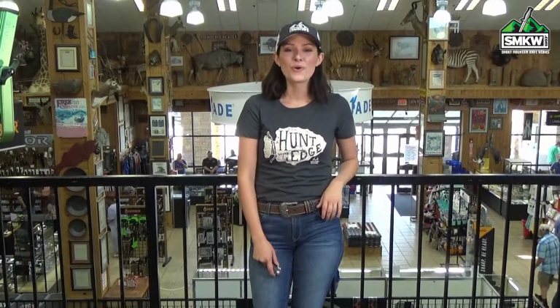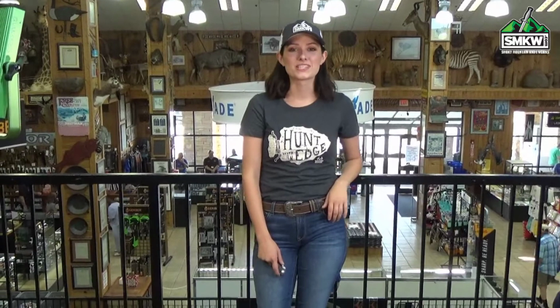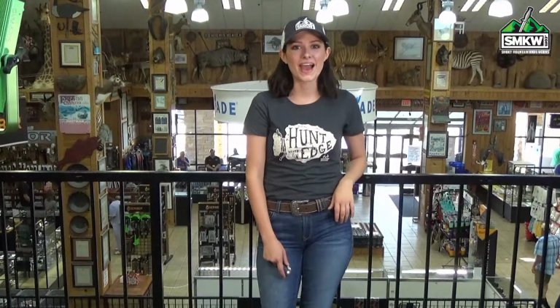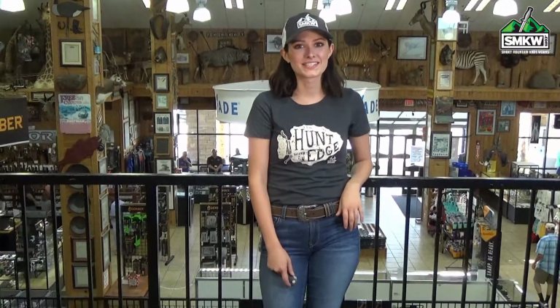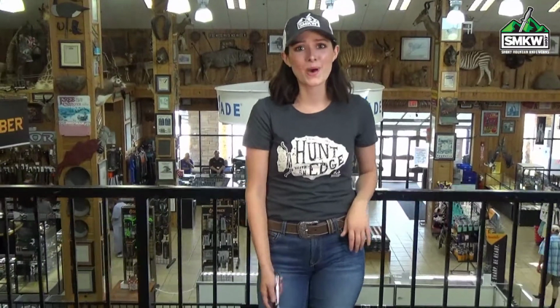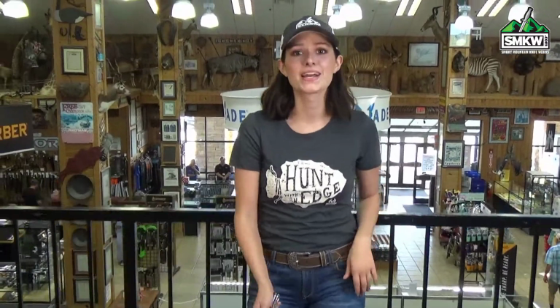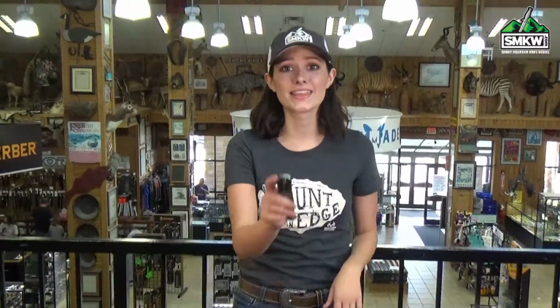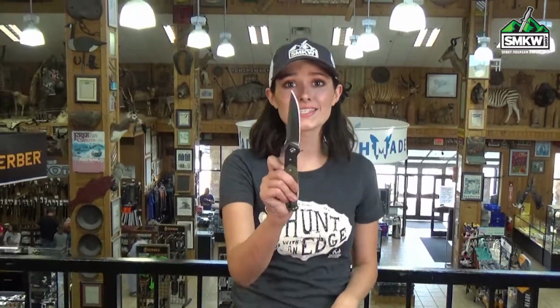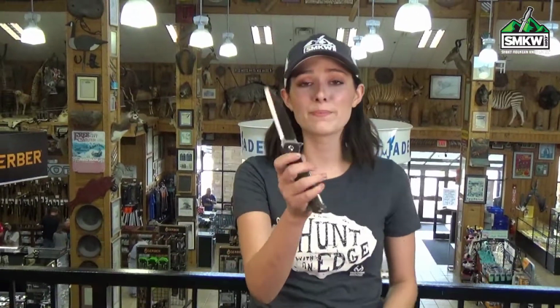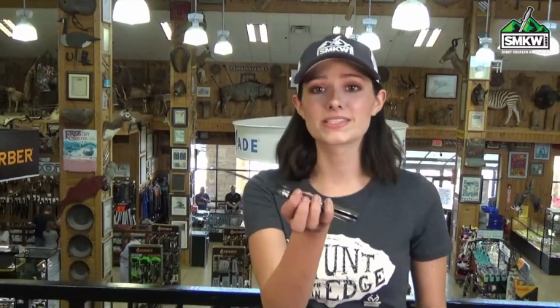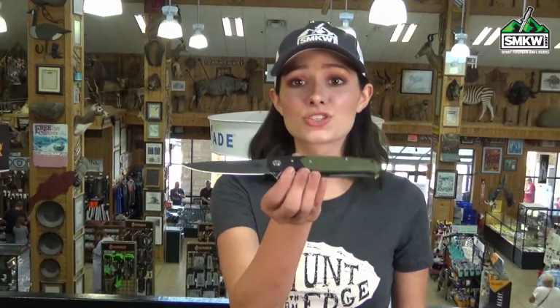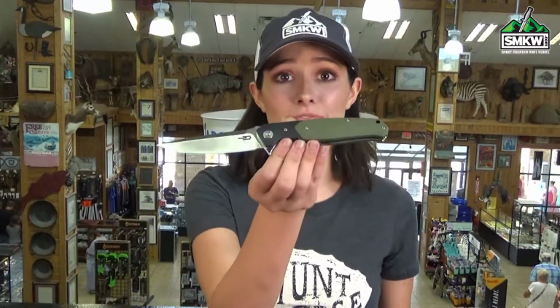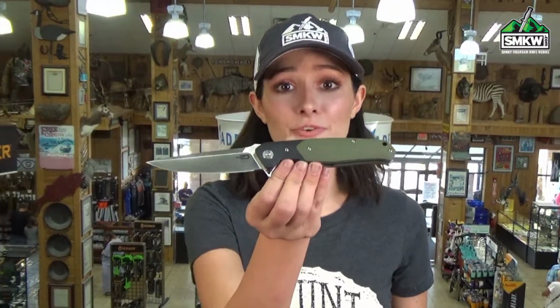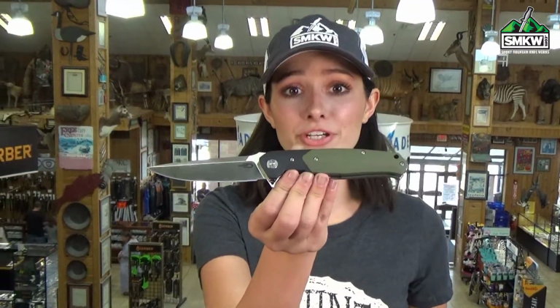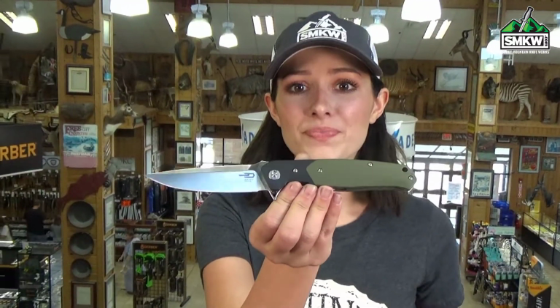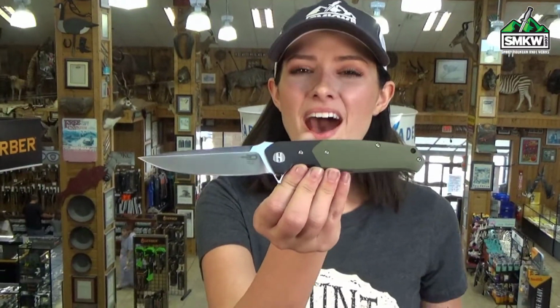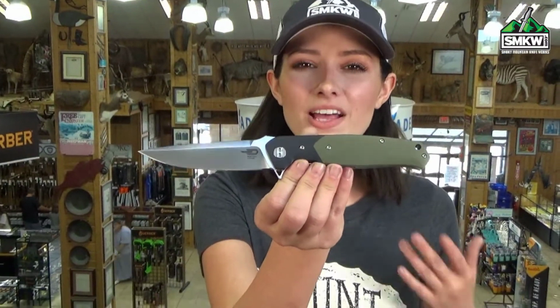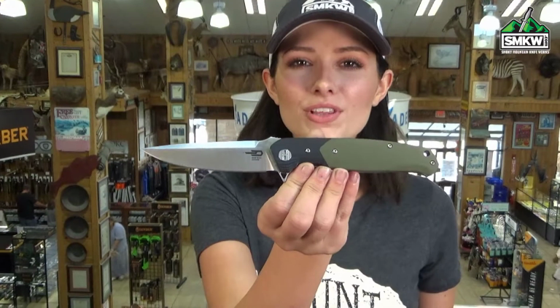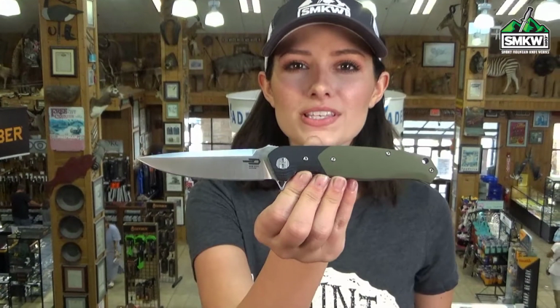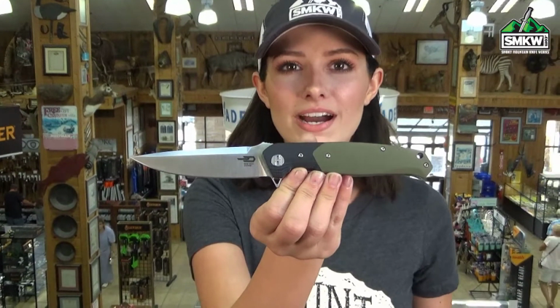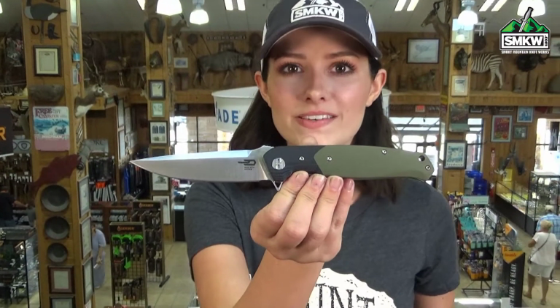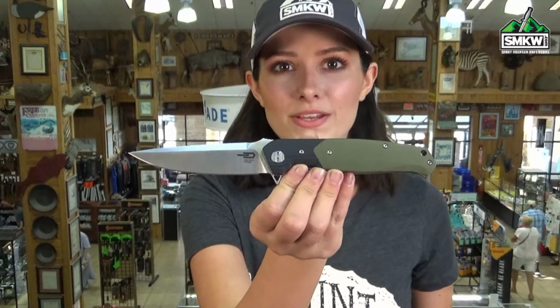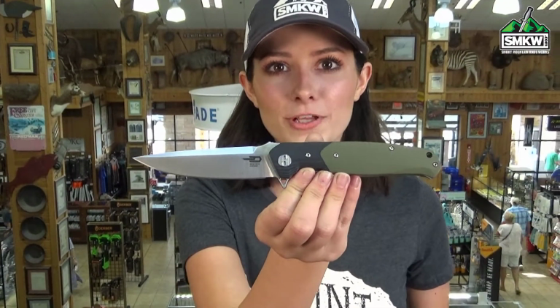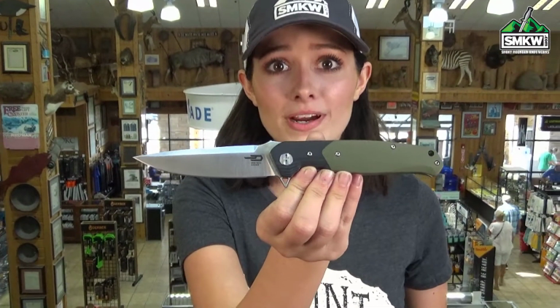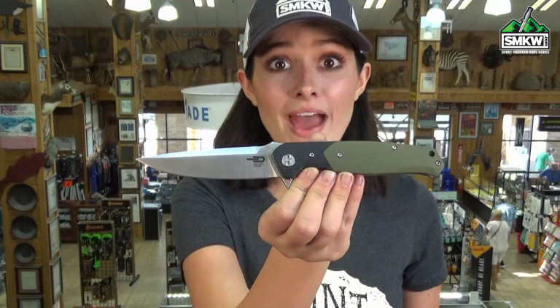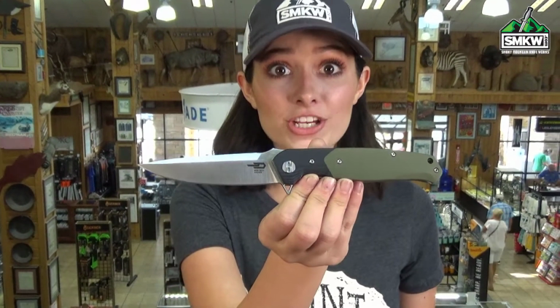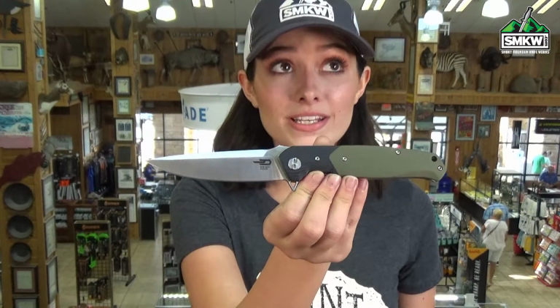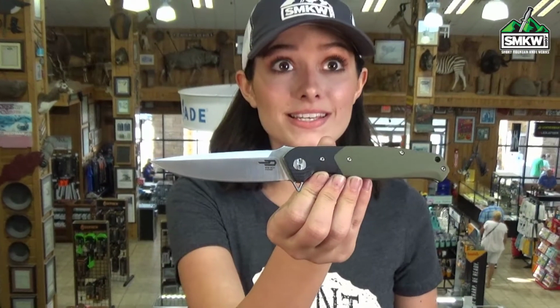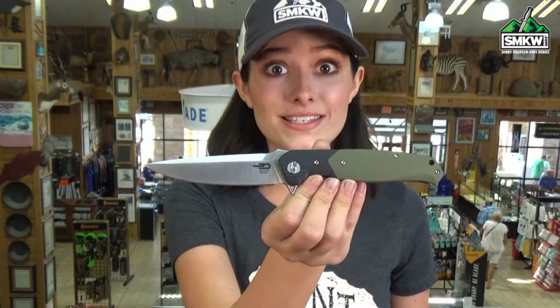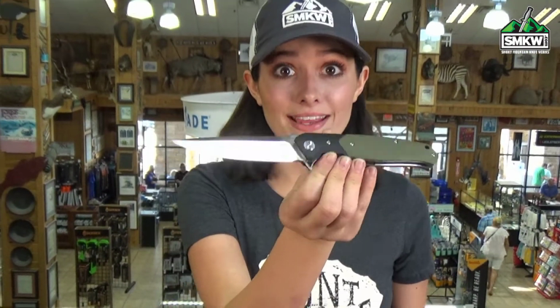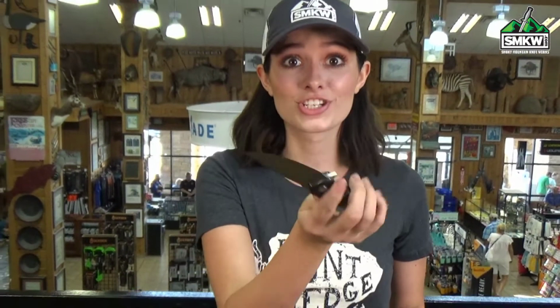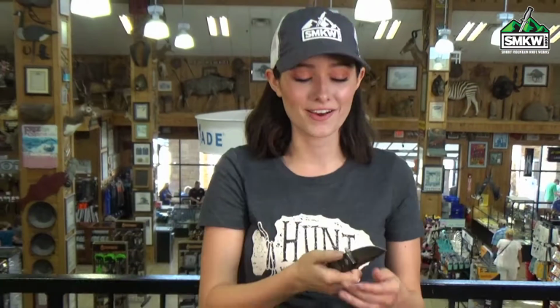What's up guys, it's Swags and this is the Bestek Swordfish Folder. I love the looks and the lines of this manual flipper, and the action is insane. Check it out.